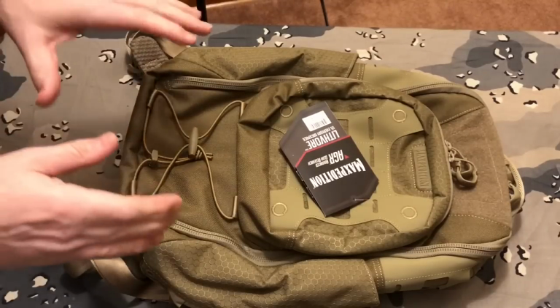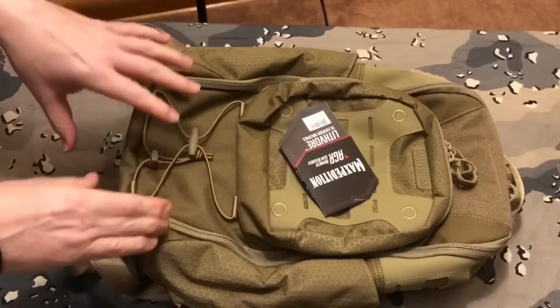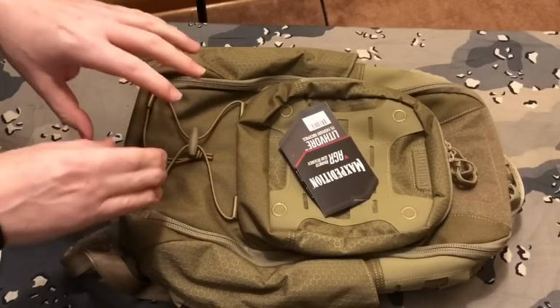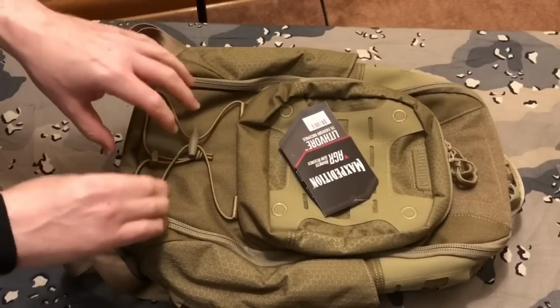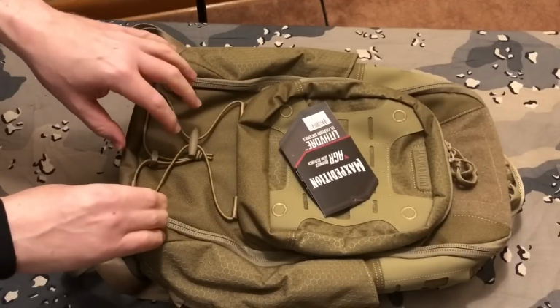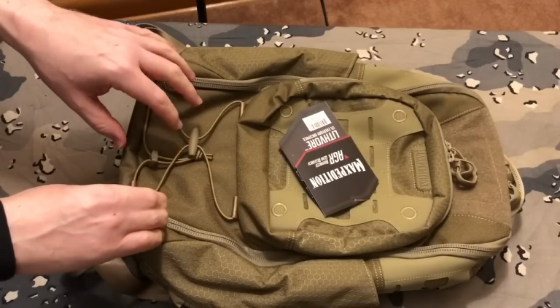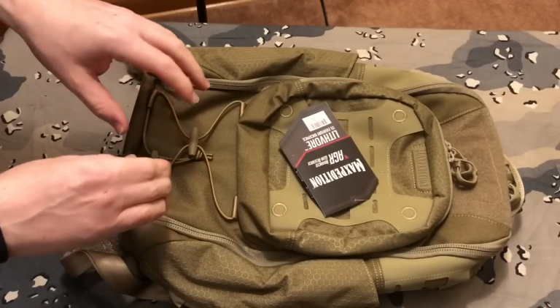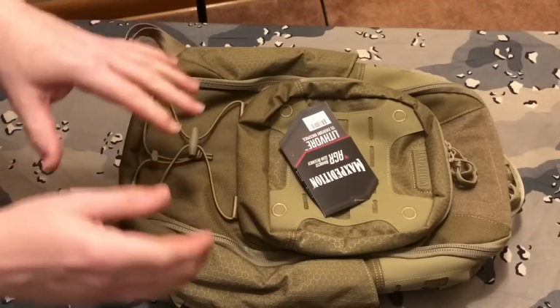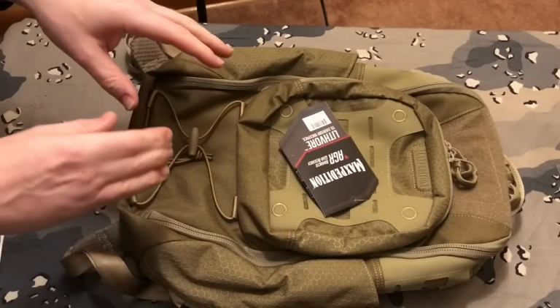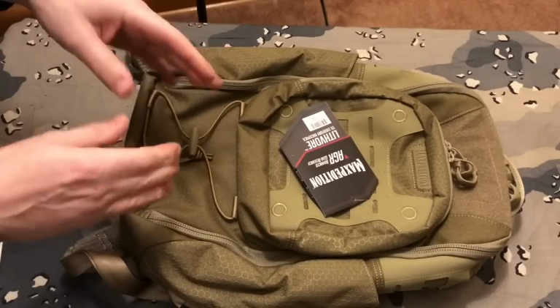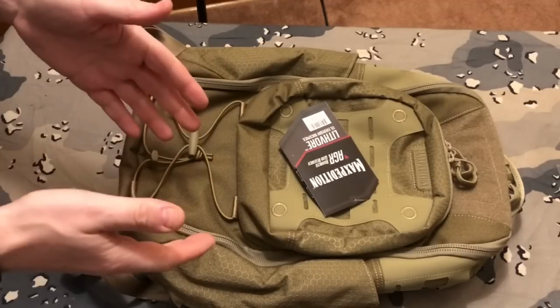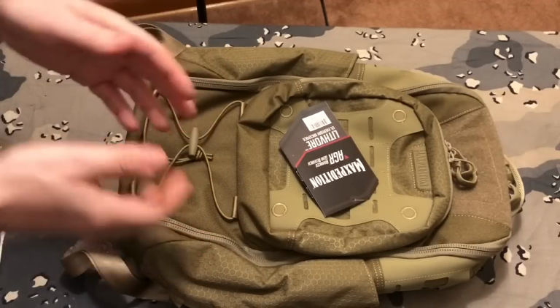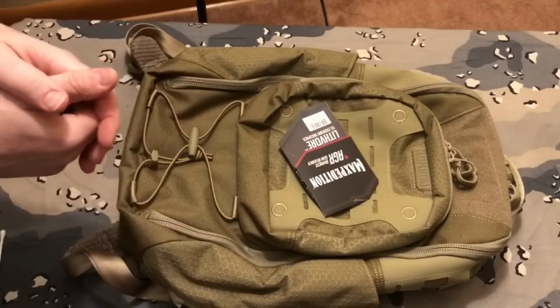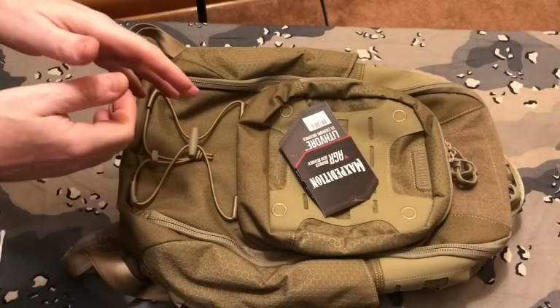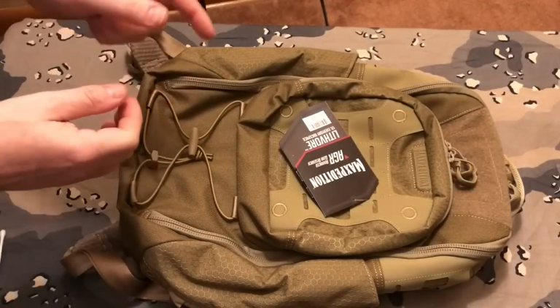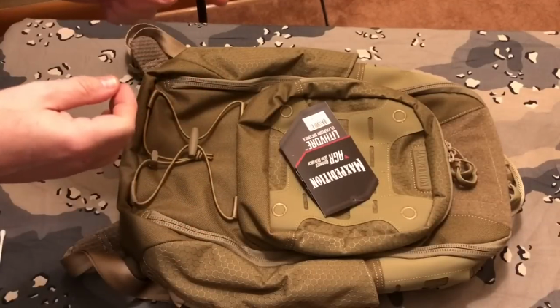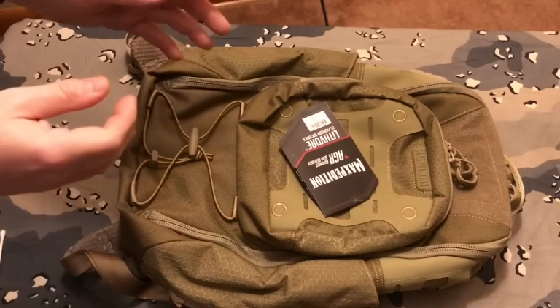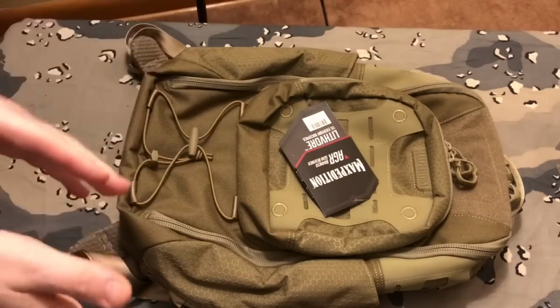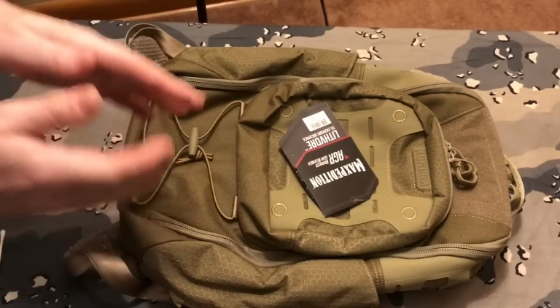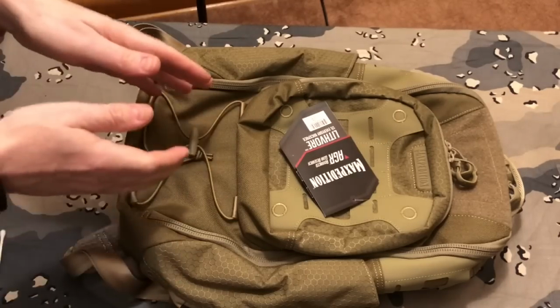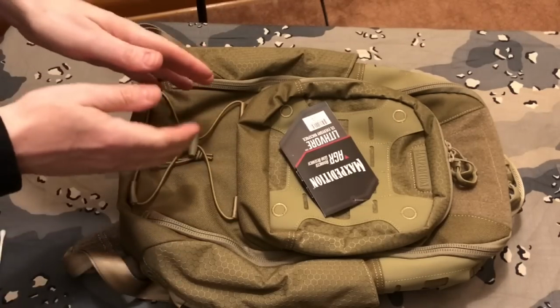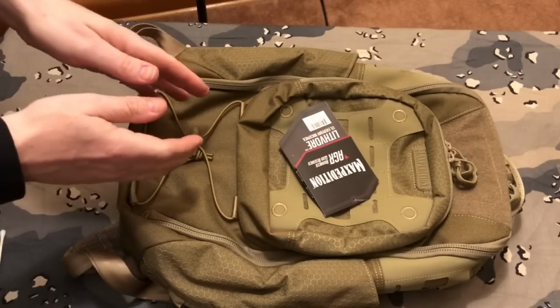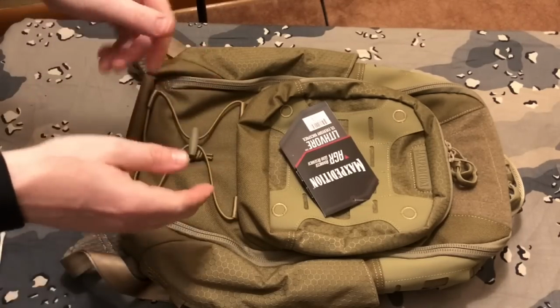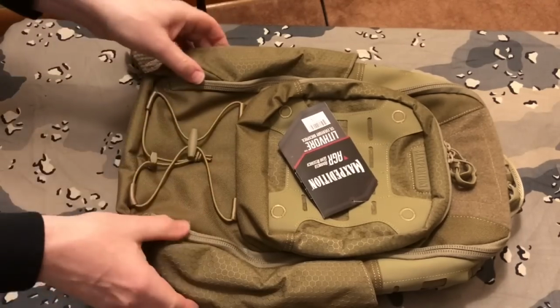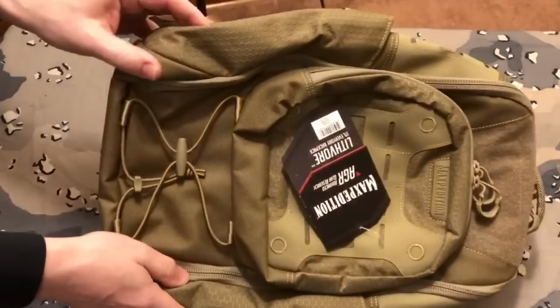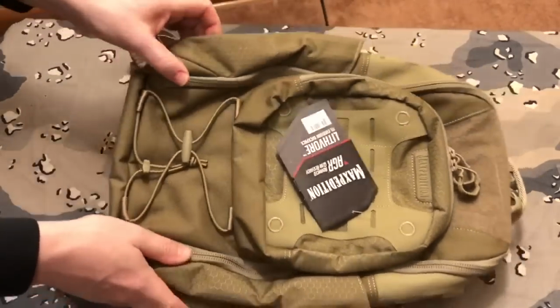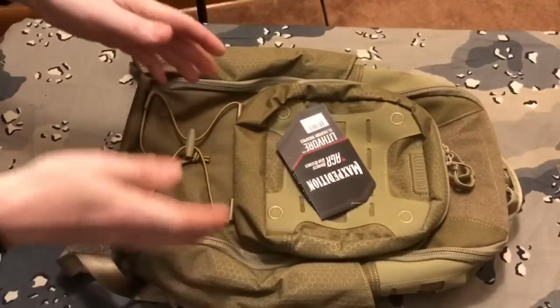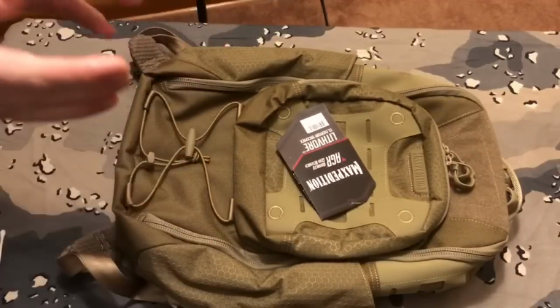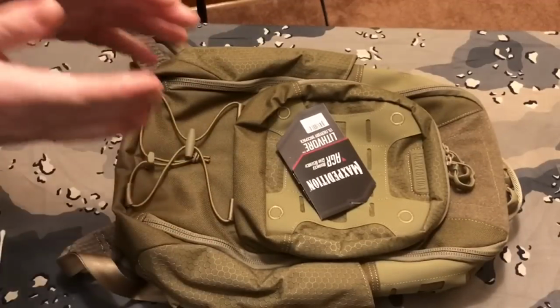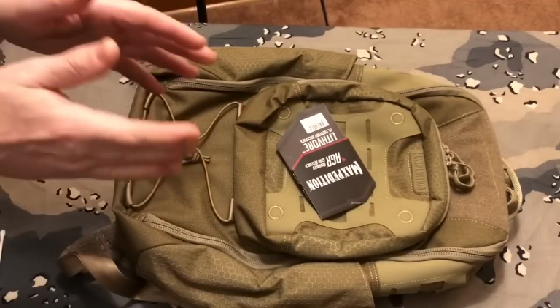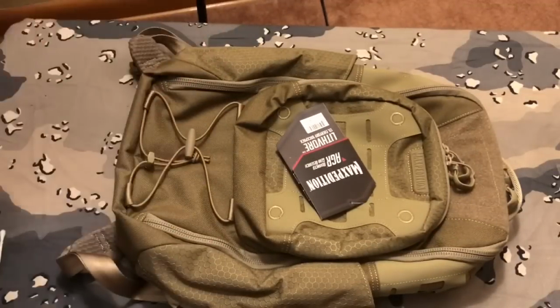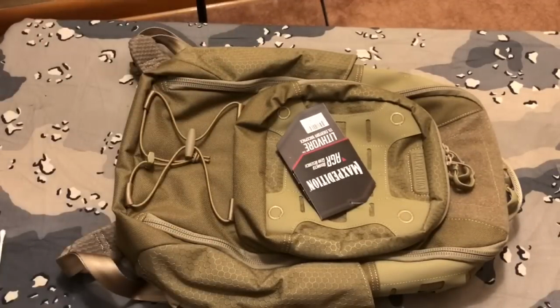And then what I'm going to do is I'm going to fill it with some items and show you guys what it looks like with some items in there. I've also ordered some items for this bag as well, but it just looks like it's going to be the perfect size for what I need.